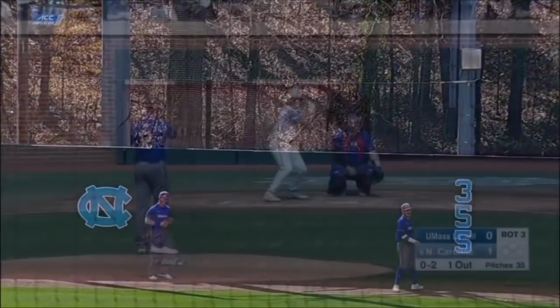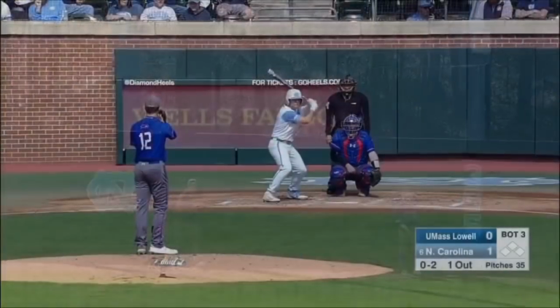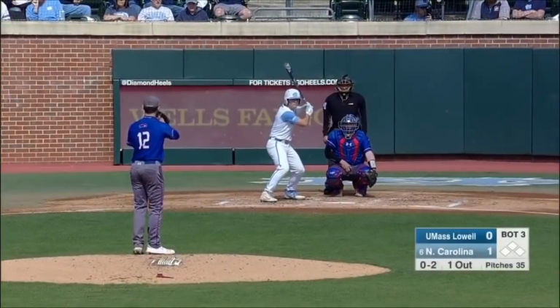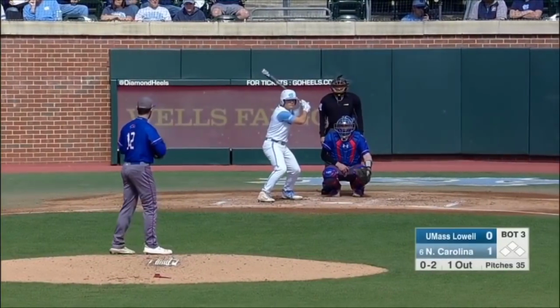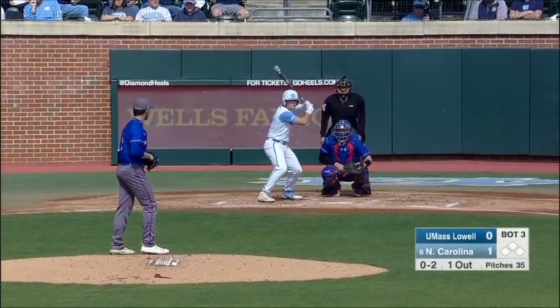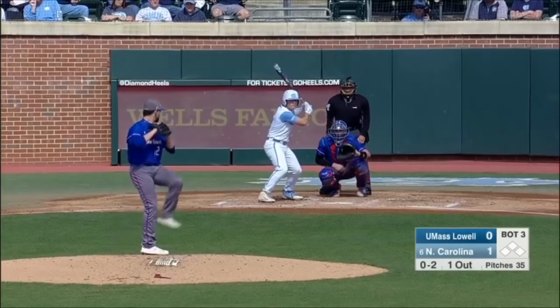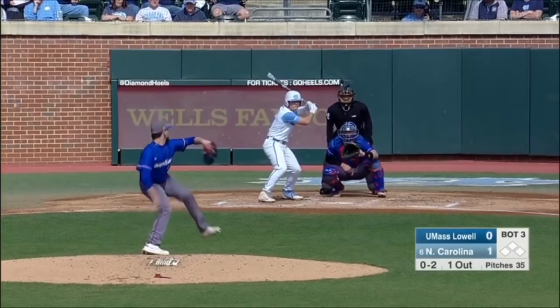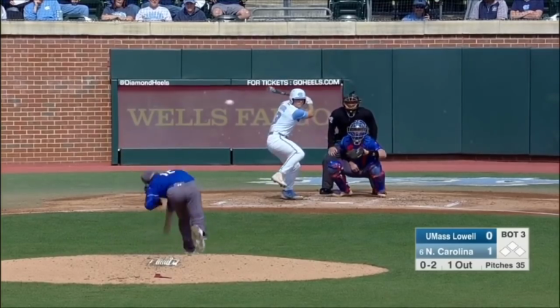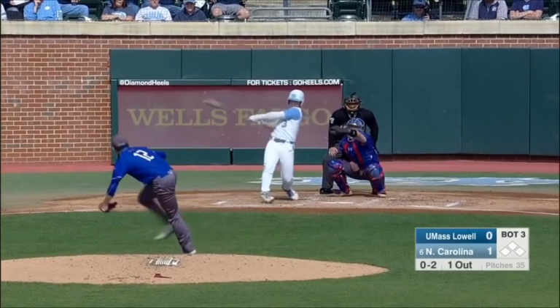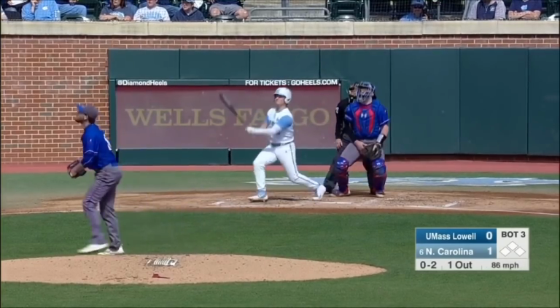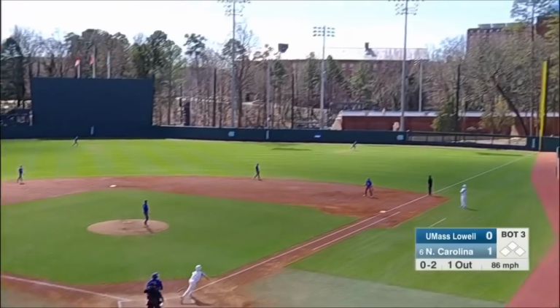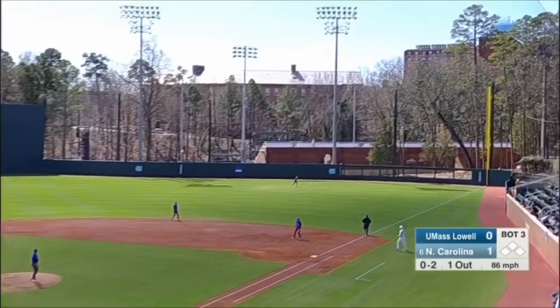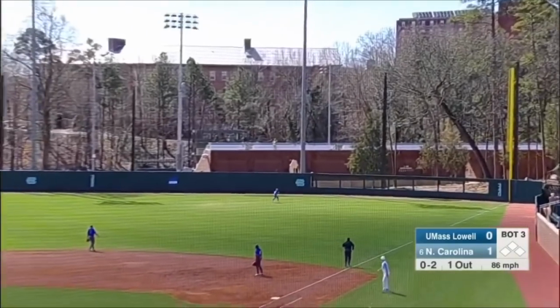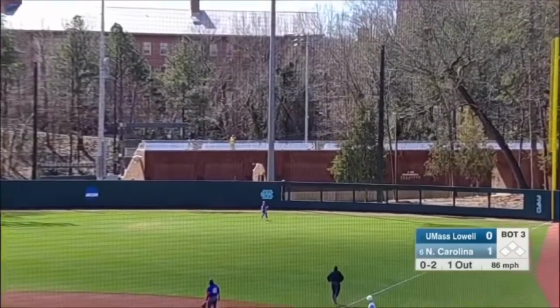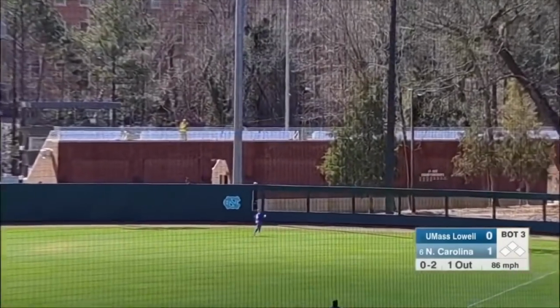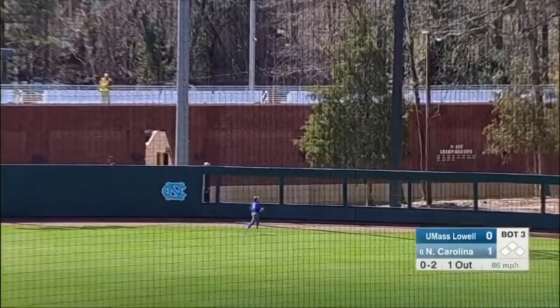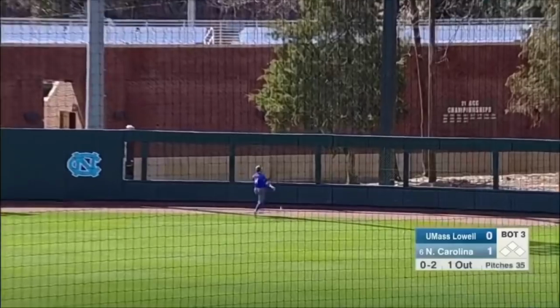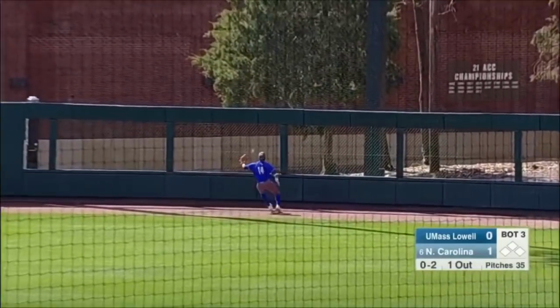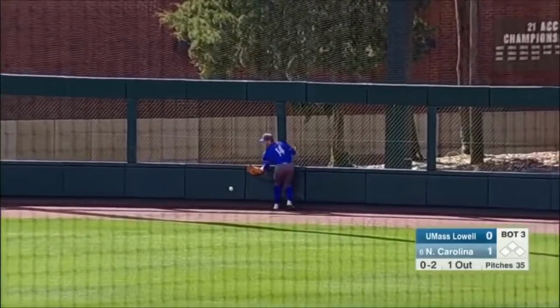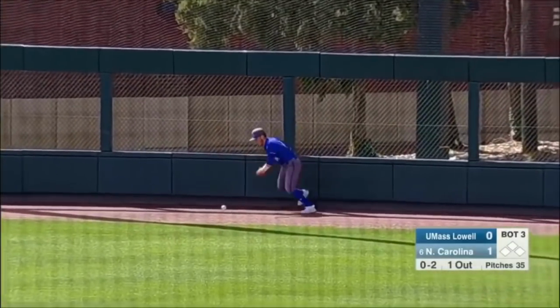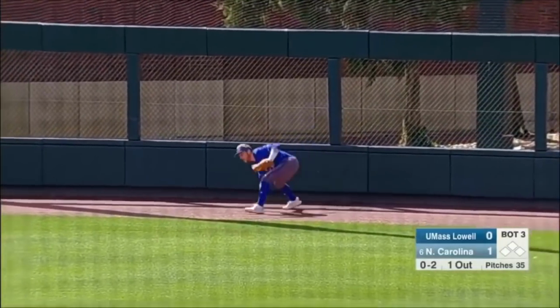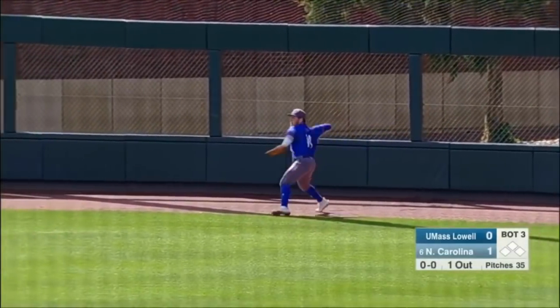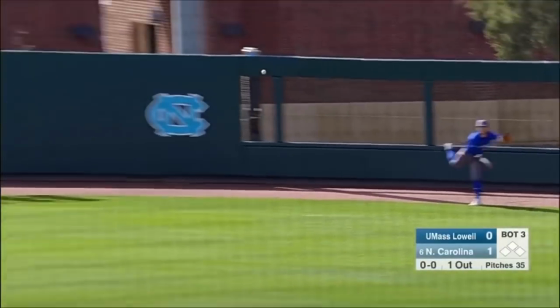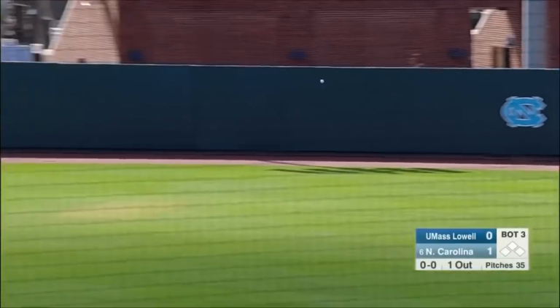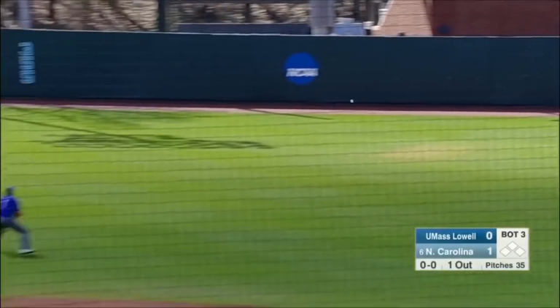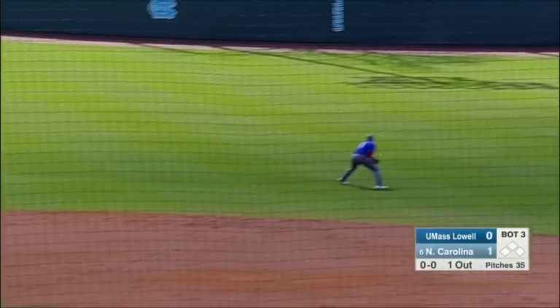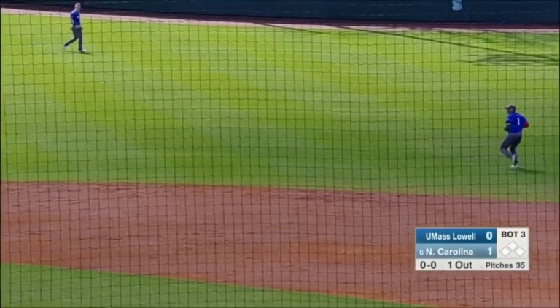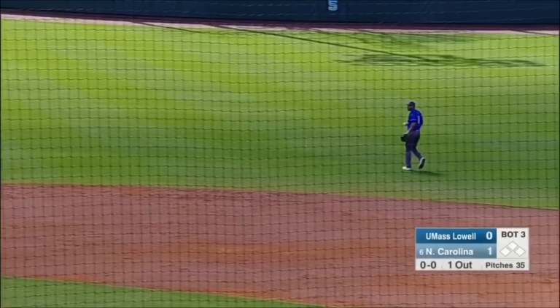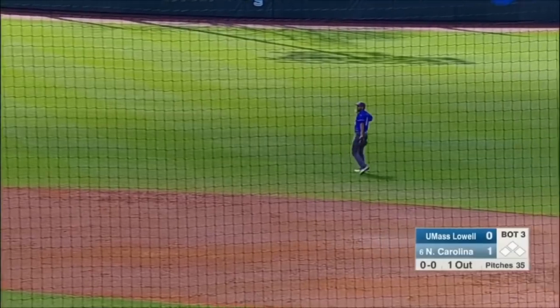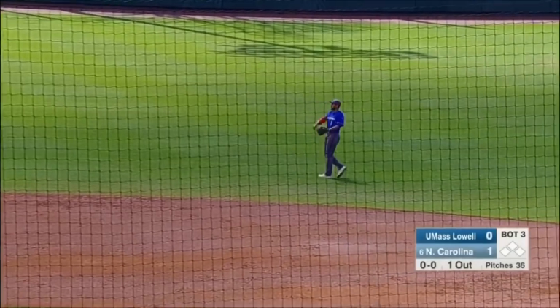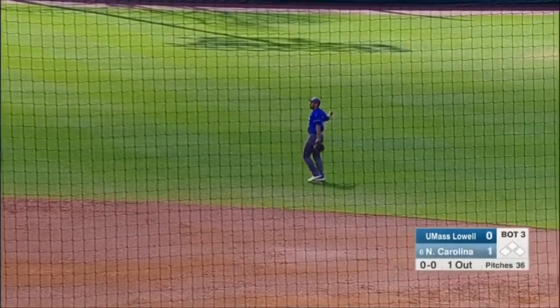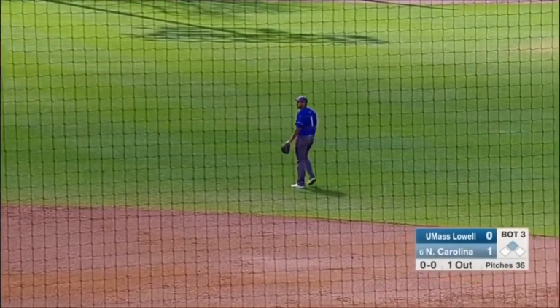The ball comes into you, it just kind of comes into the barrel. Harris hammers this one towards right field. Martin looking up, it's going to short hop the wall. Harris standing at second with a one-out double.